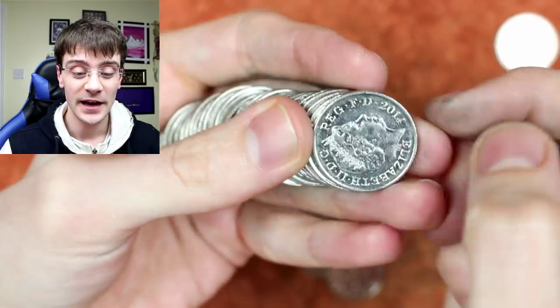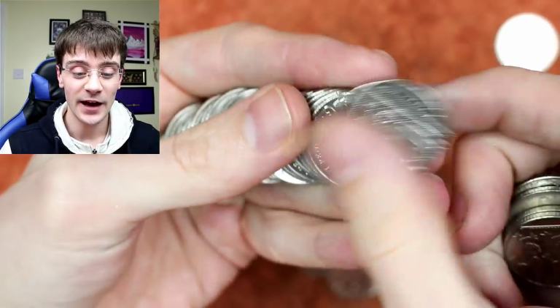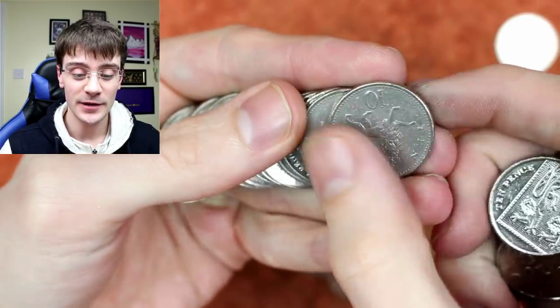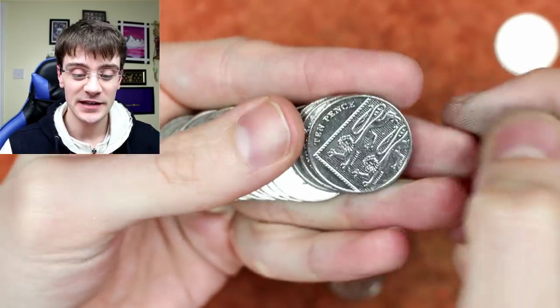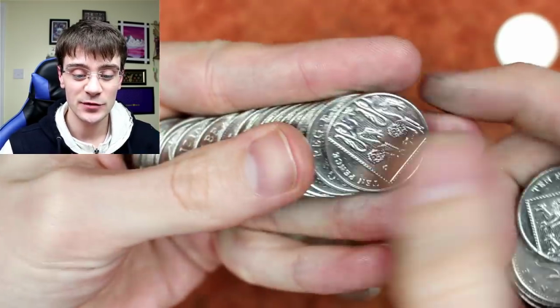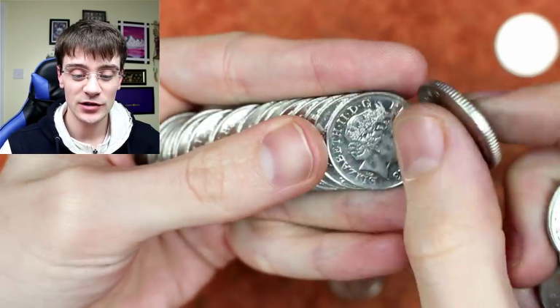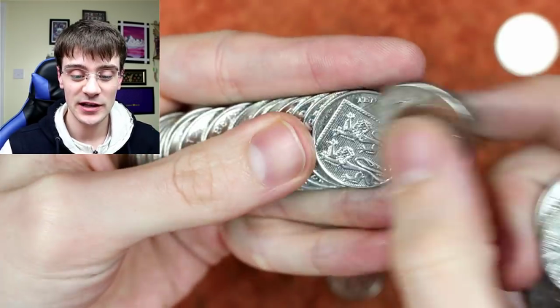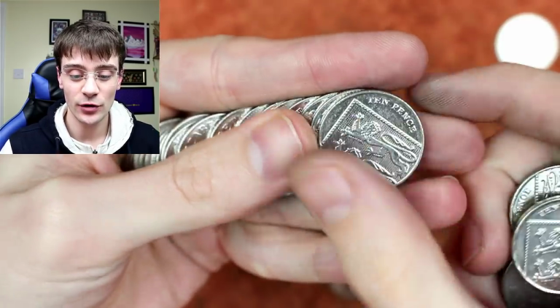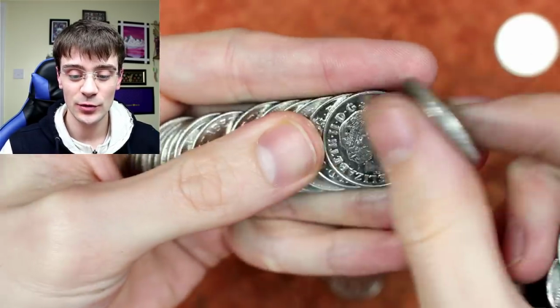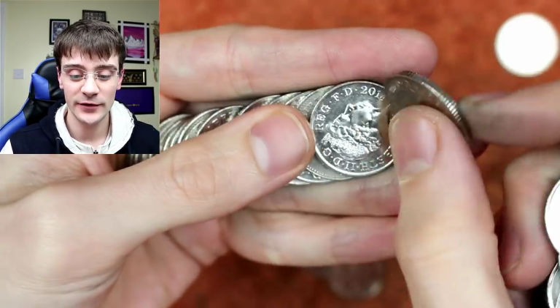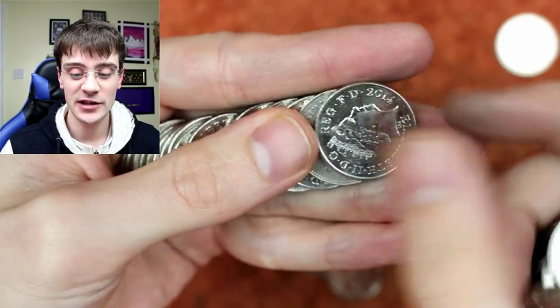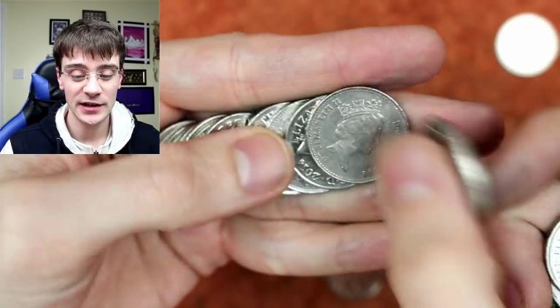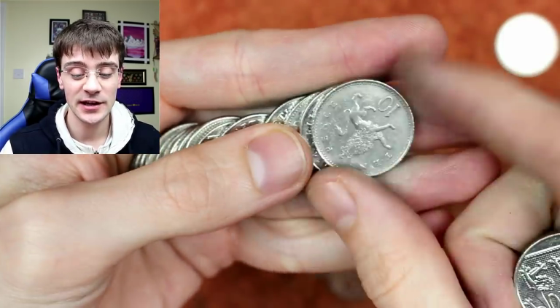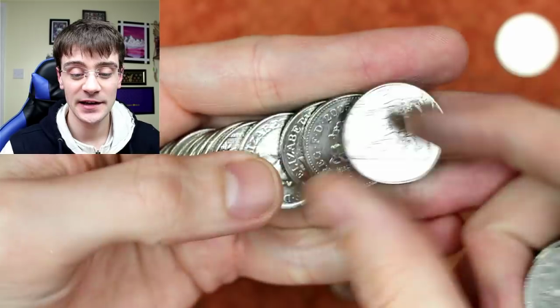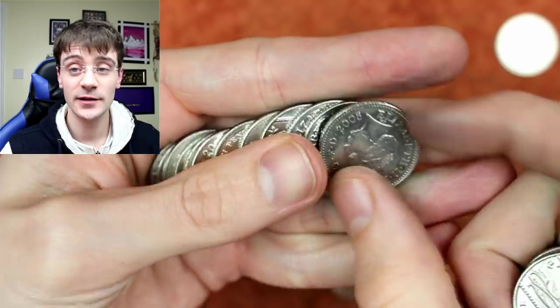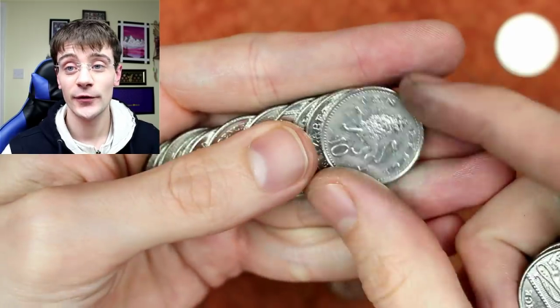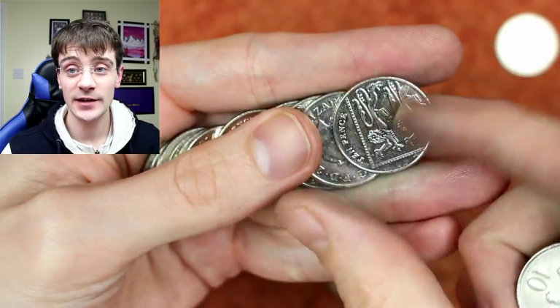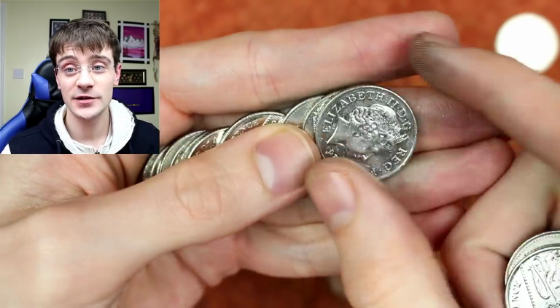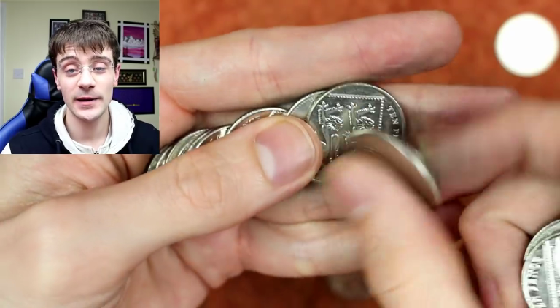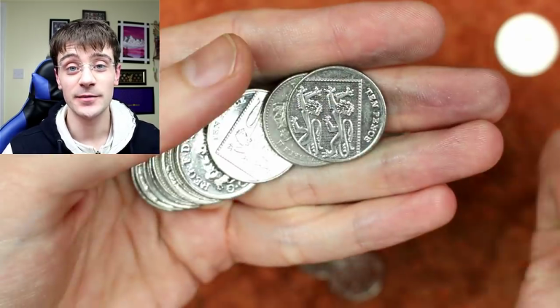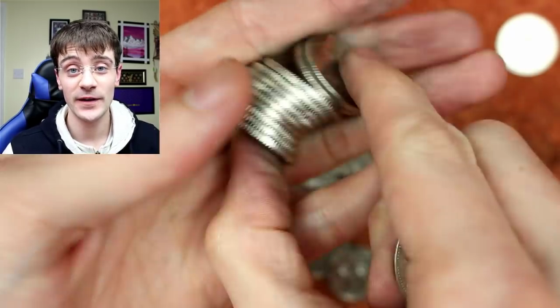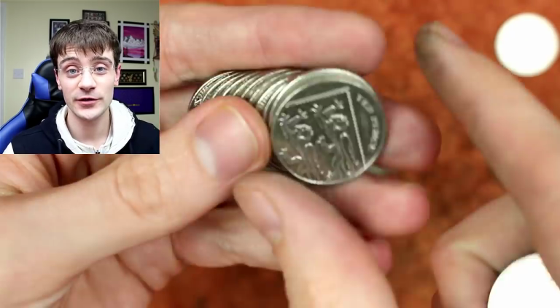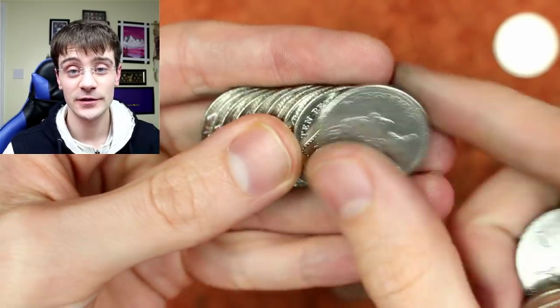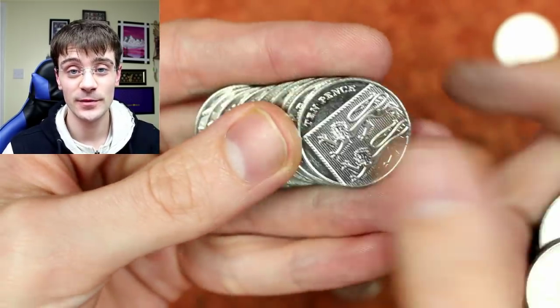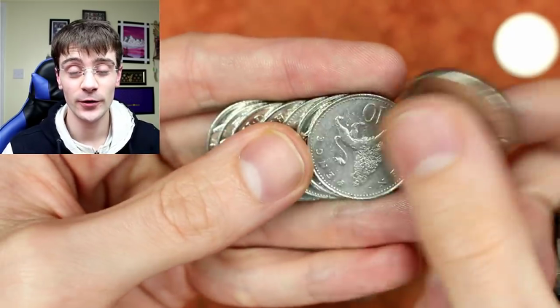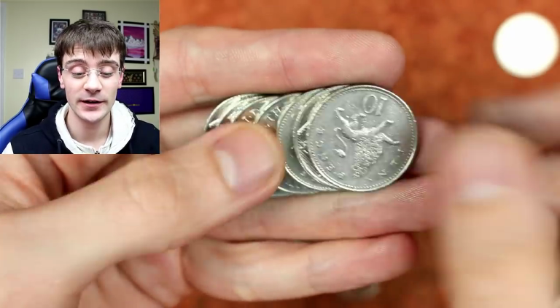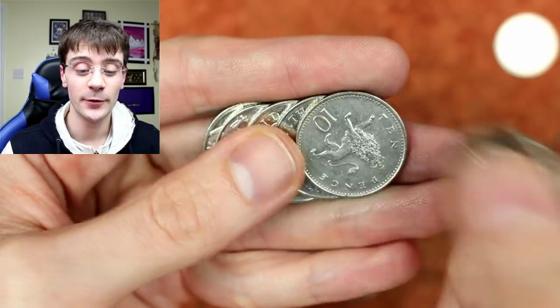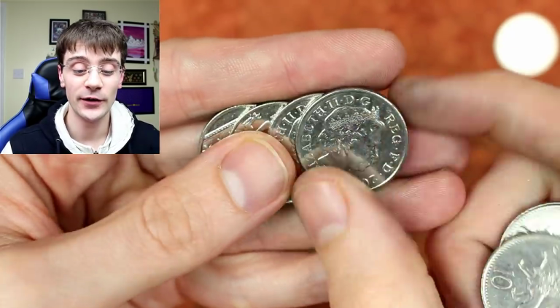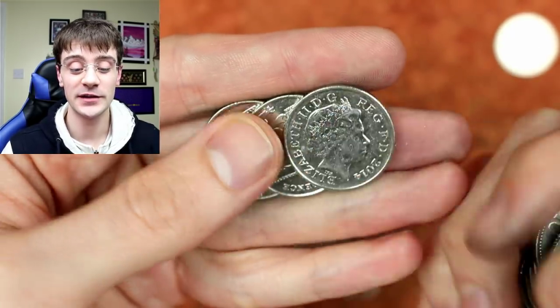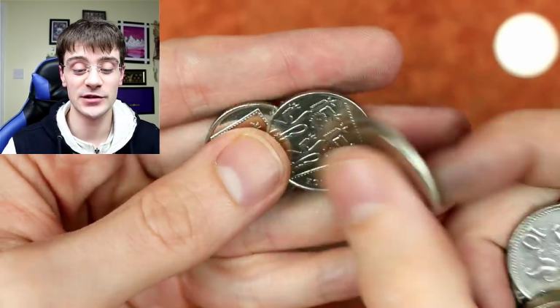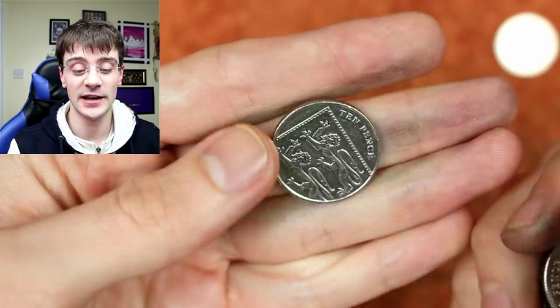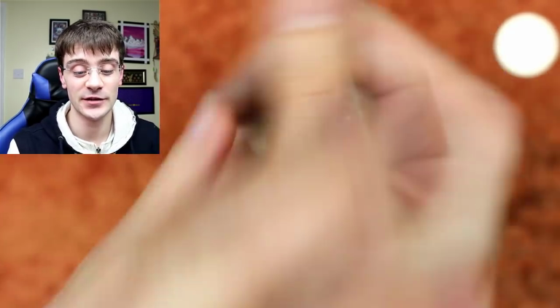Allotment Diggers asks: what's the coin you'd love to see going into circulation? The Frankenstein two pounds — my favourite two pound coin. I would have loved that to go into circulation.